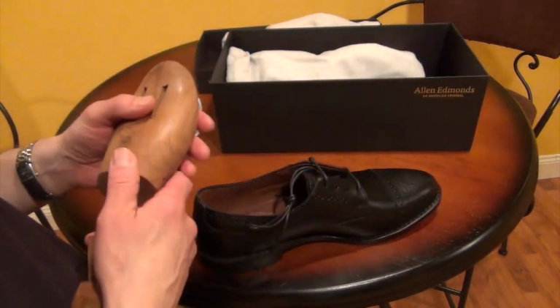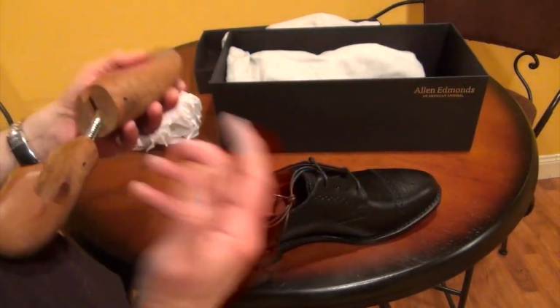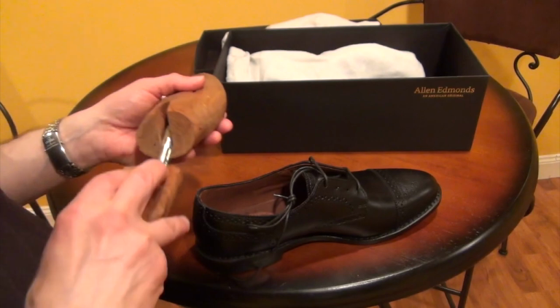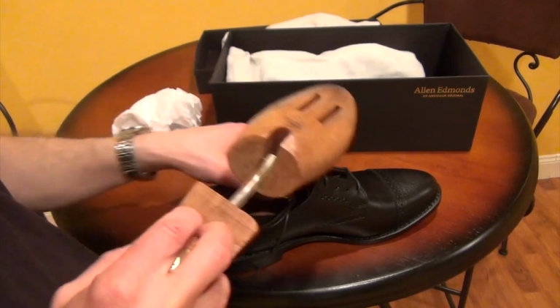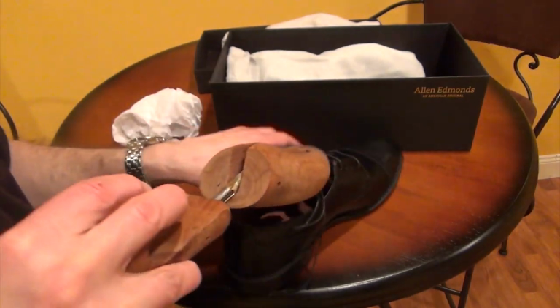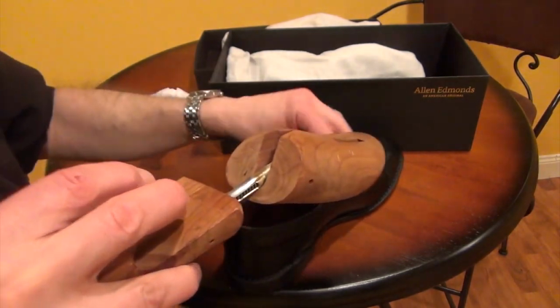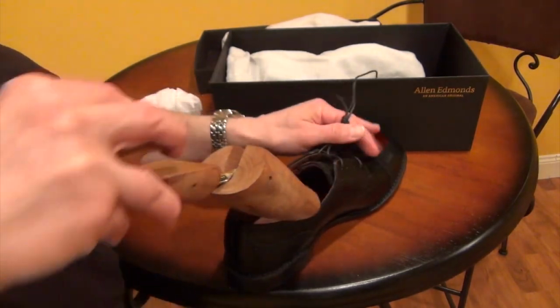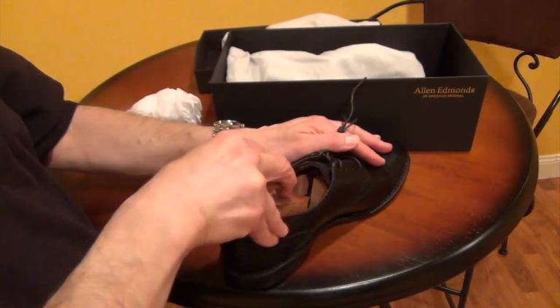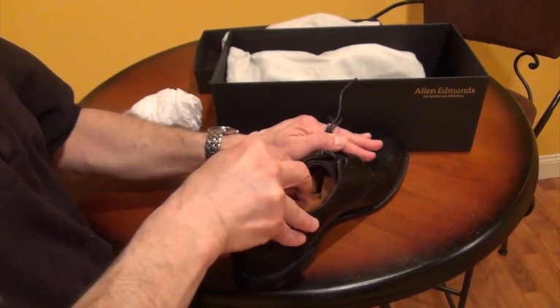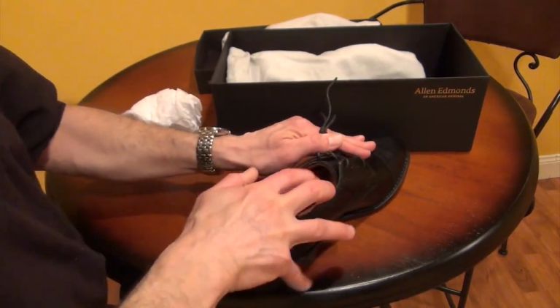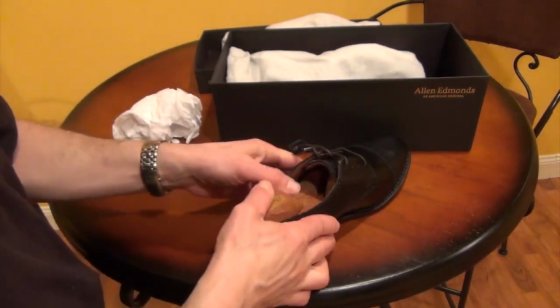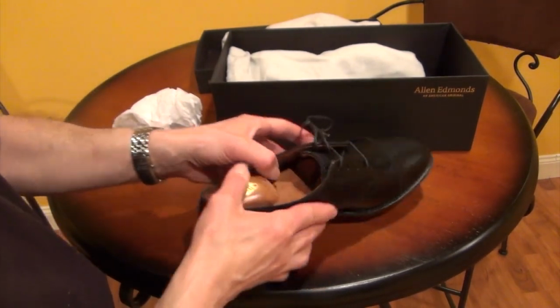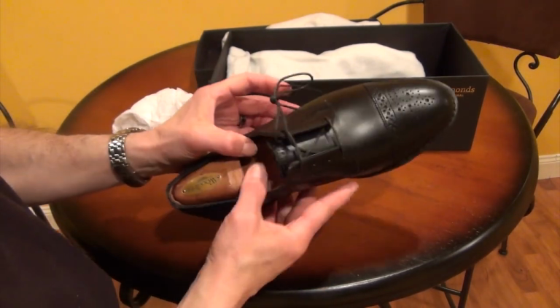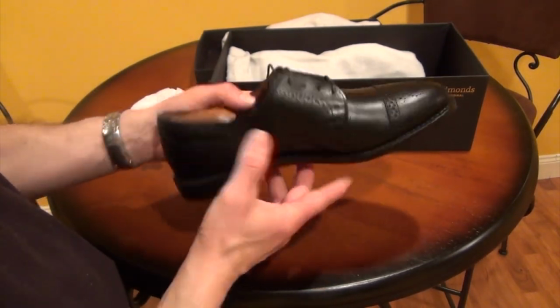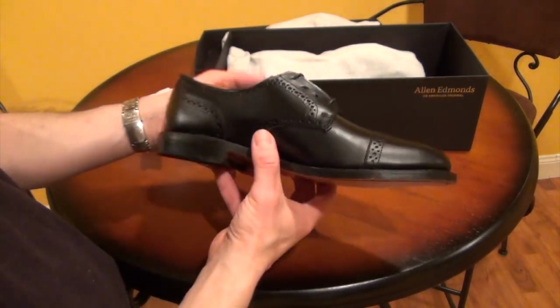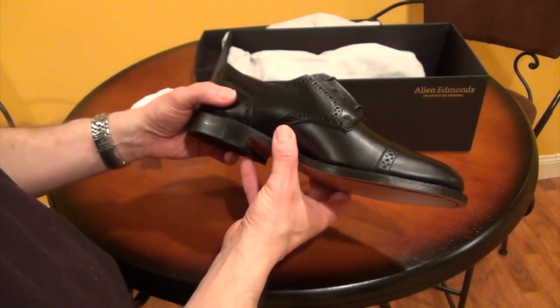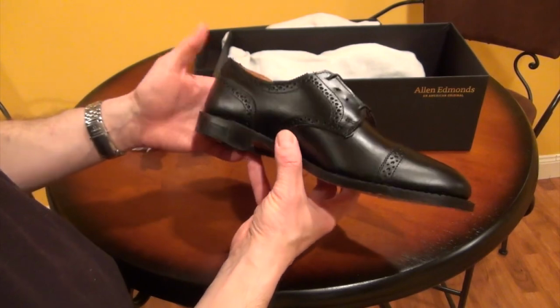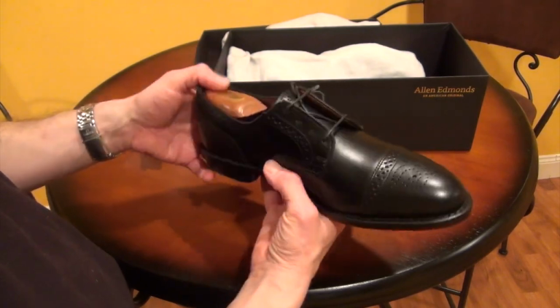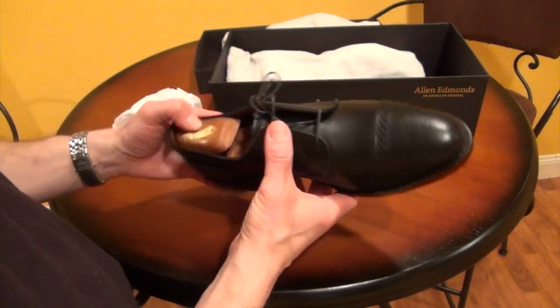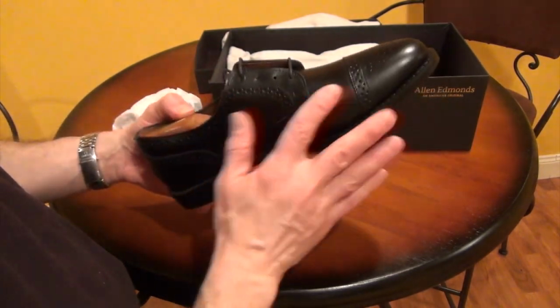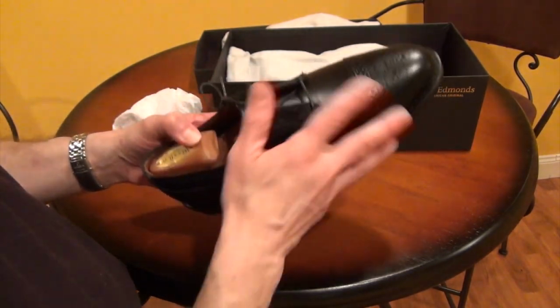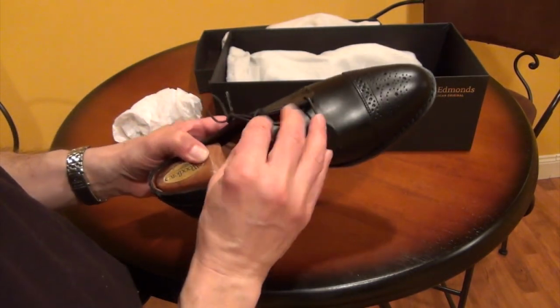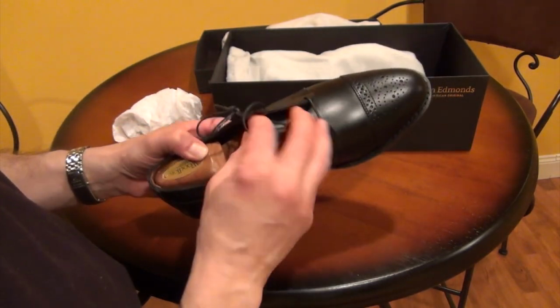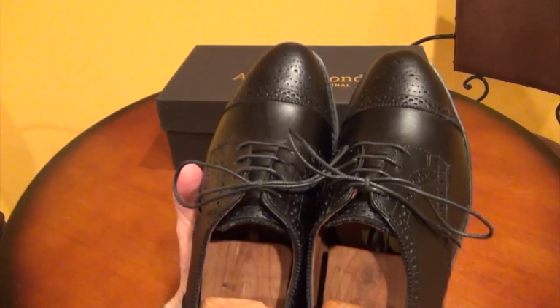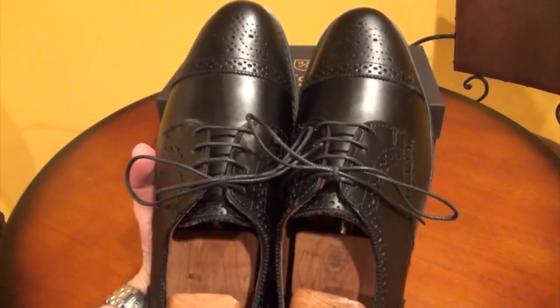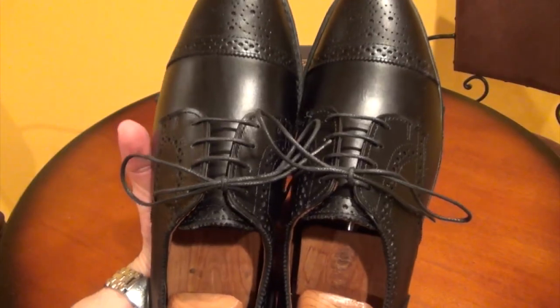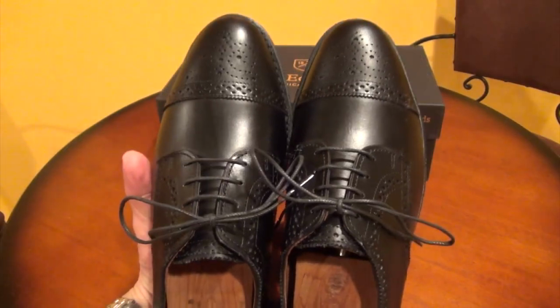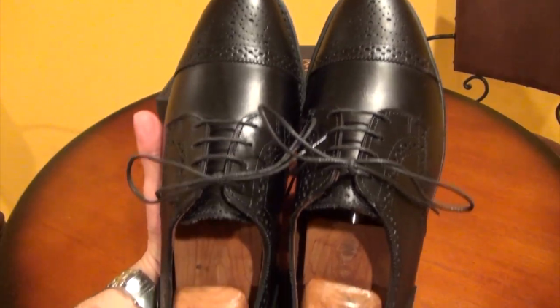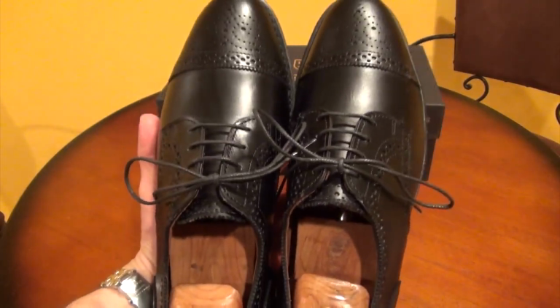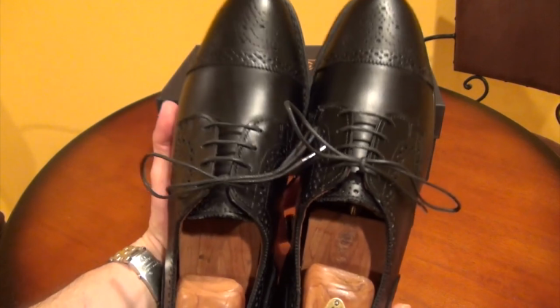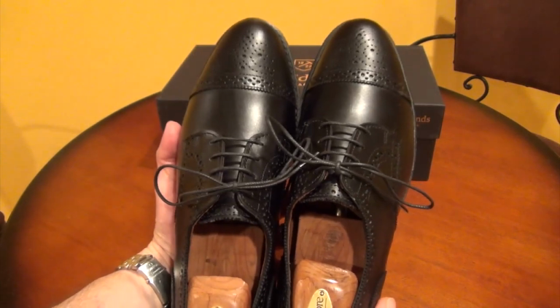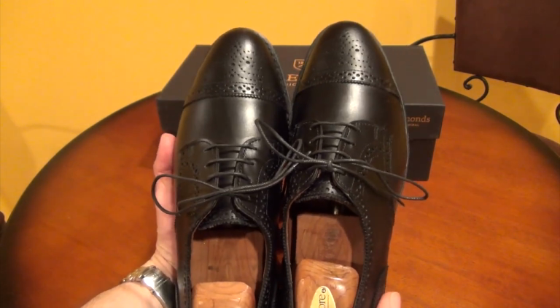You'll feel a lot better when you're at the office, and all in all I think you'll be really happy. Well, I'm looking forward to getting these all polished up, laced, and wearing them, but I wanted to show this to you first.